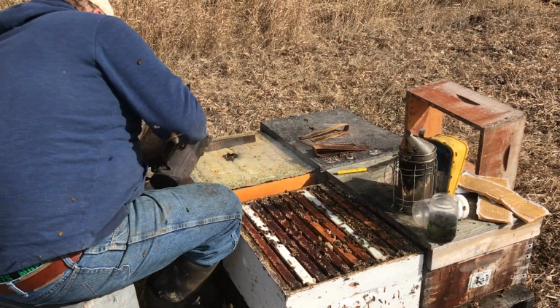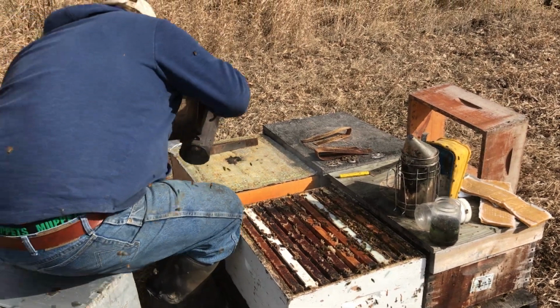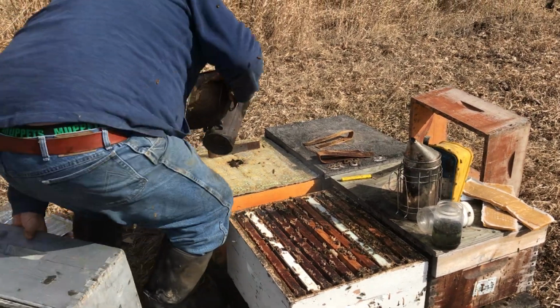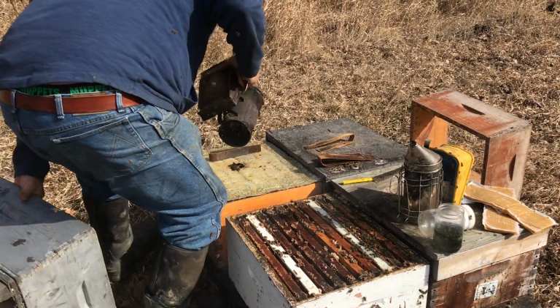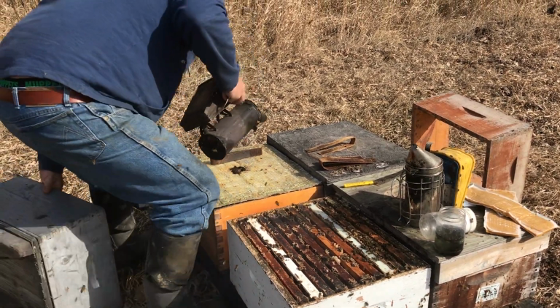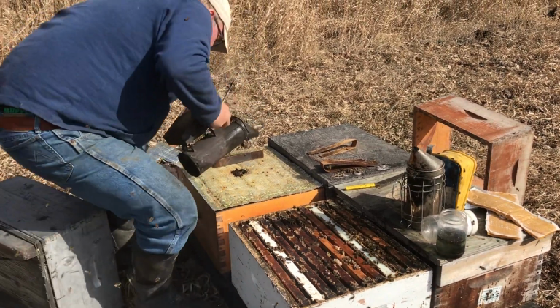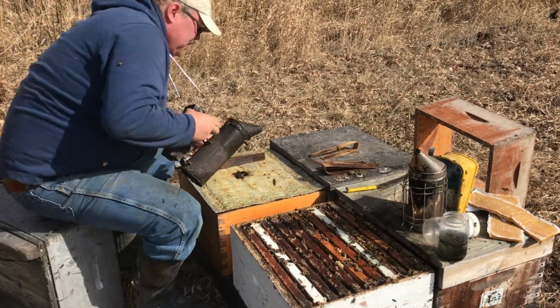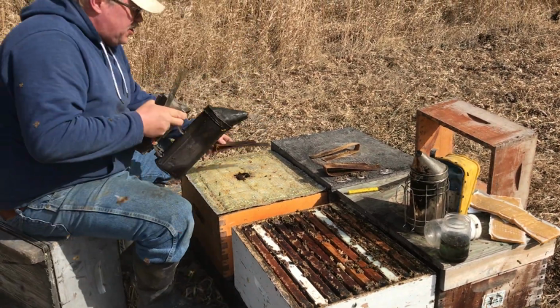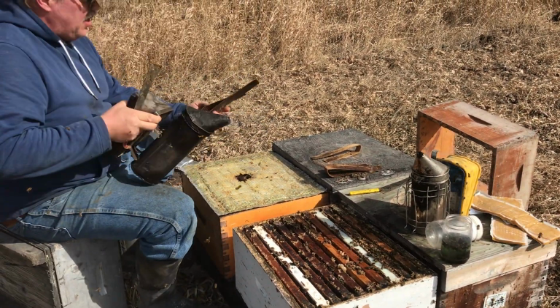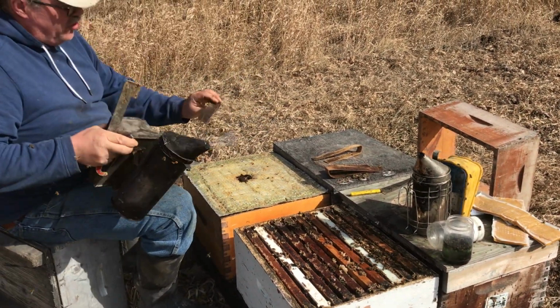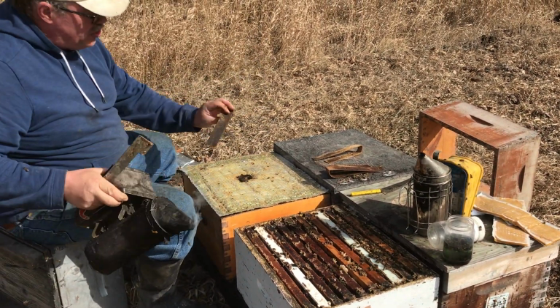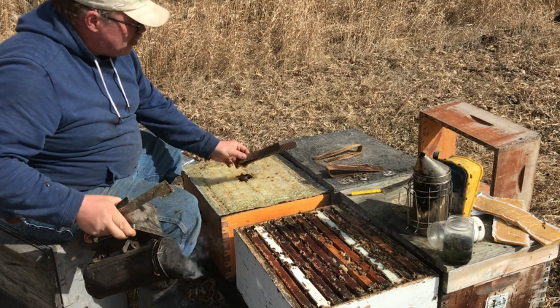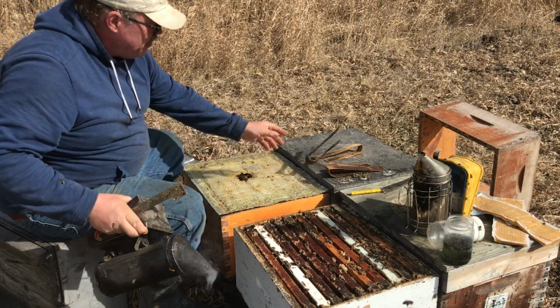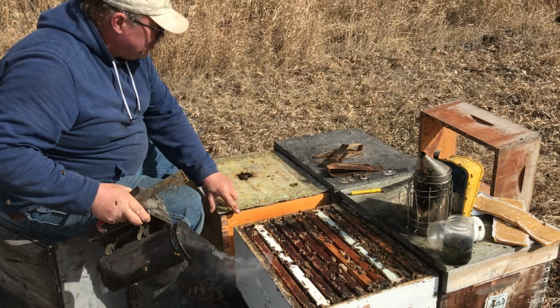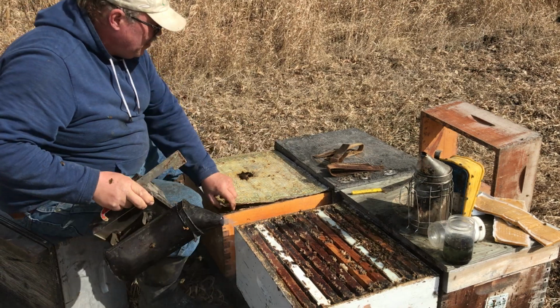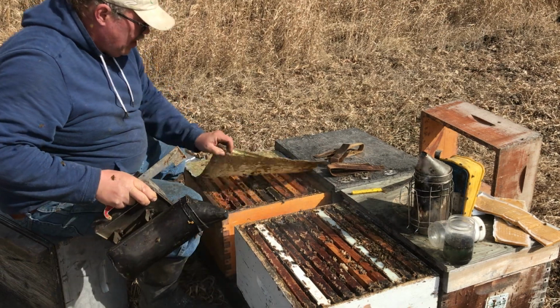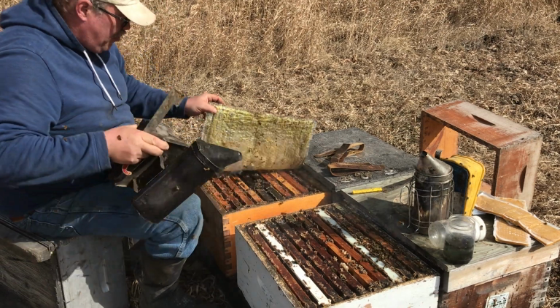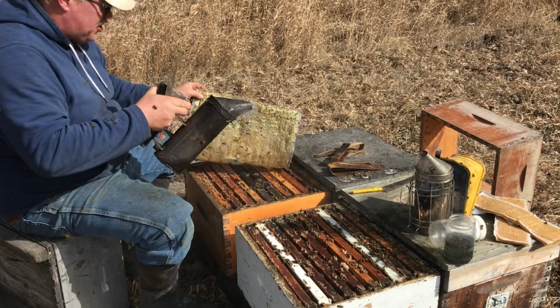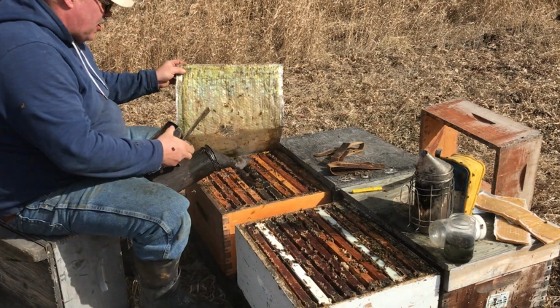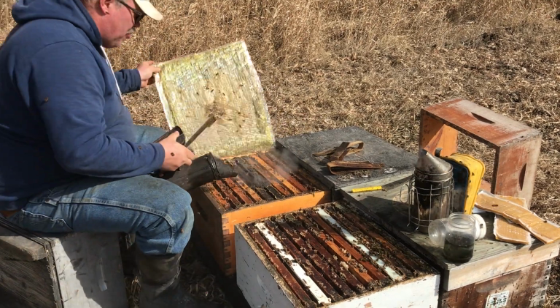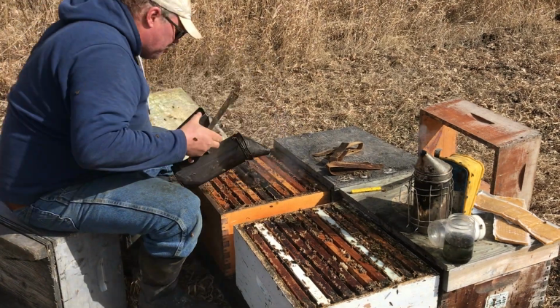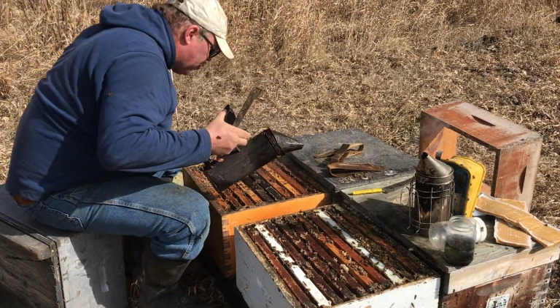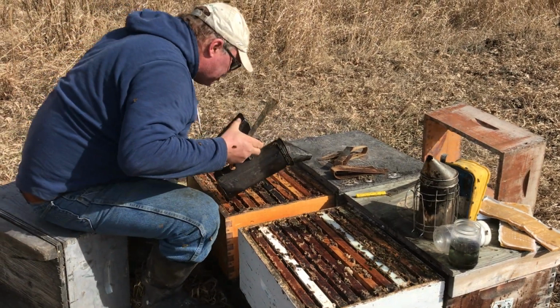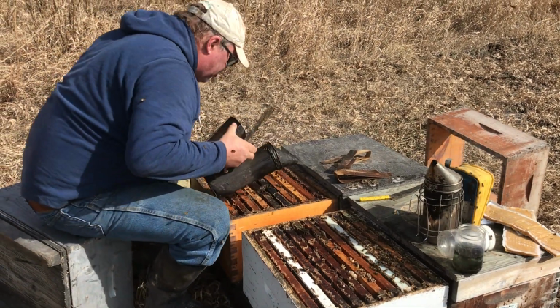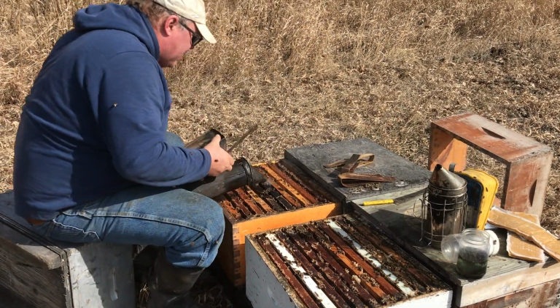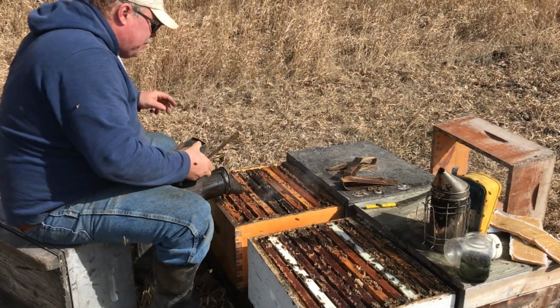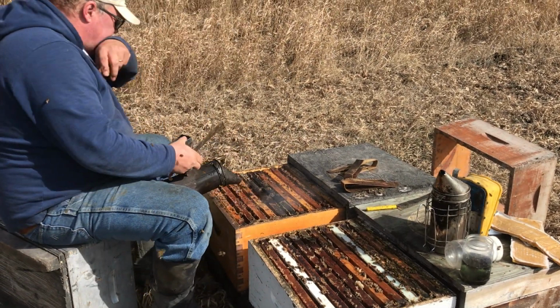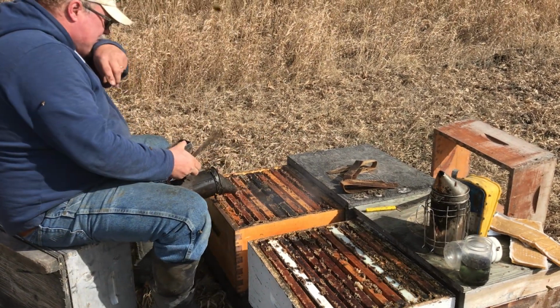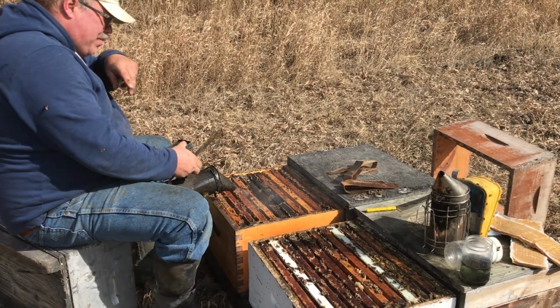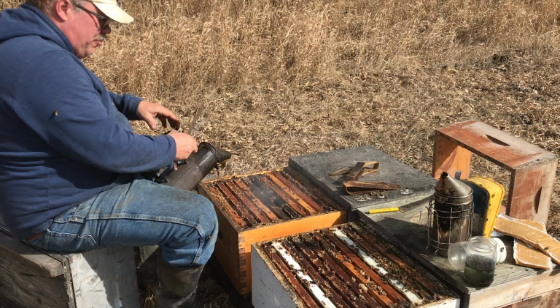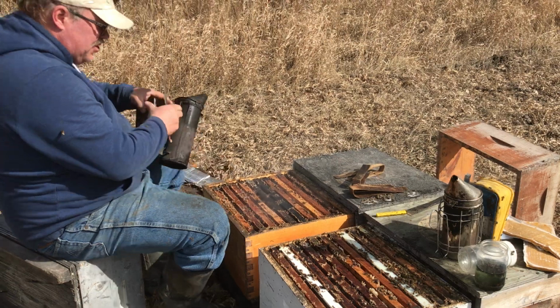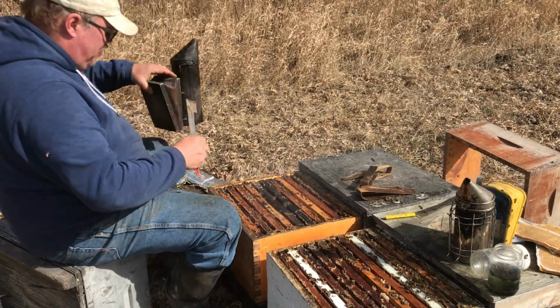These are the leftover strips — pretty much just cardboard at this point. Oh, this one's pretty weak; it would be a good one to sample.